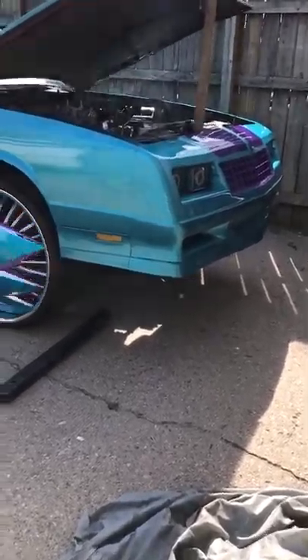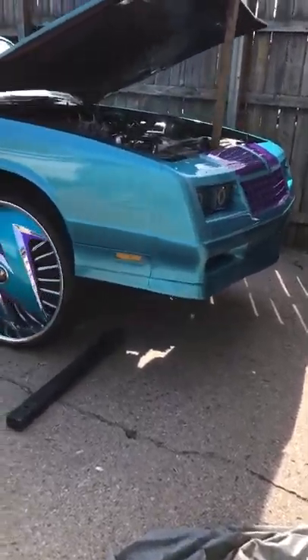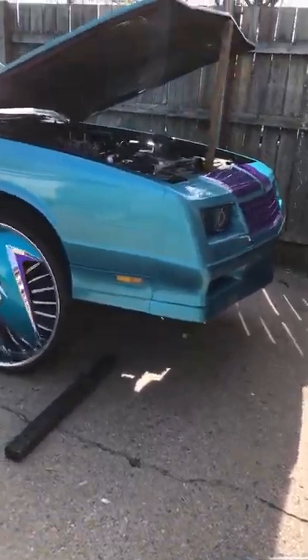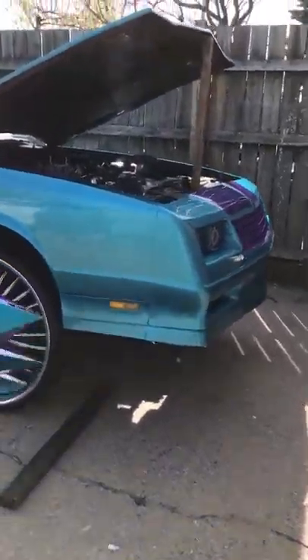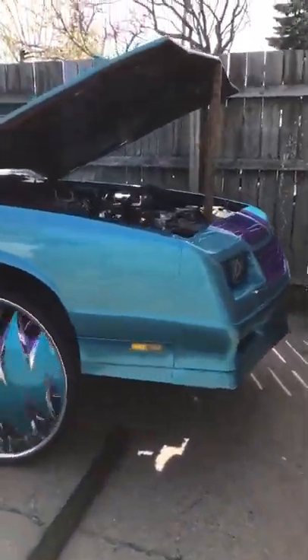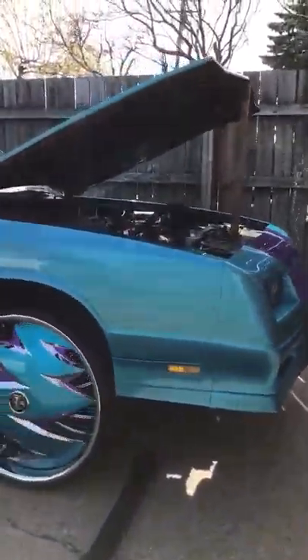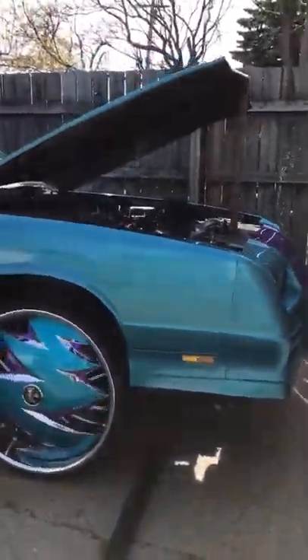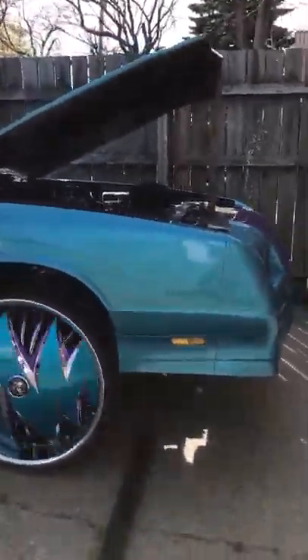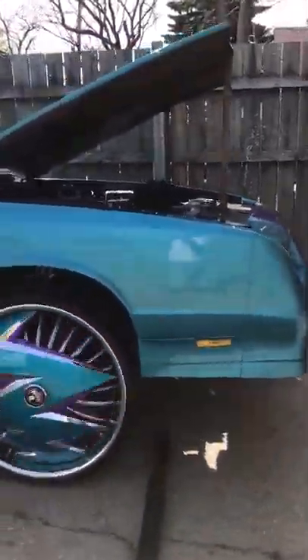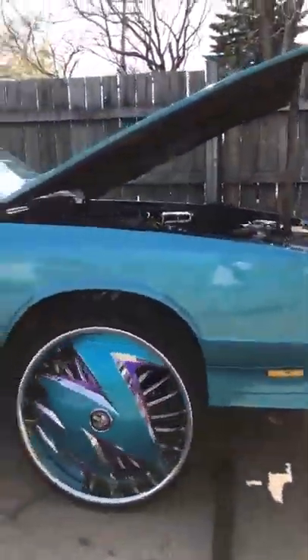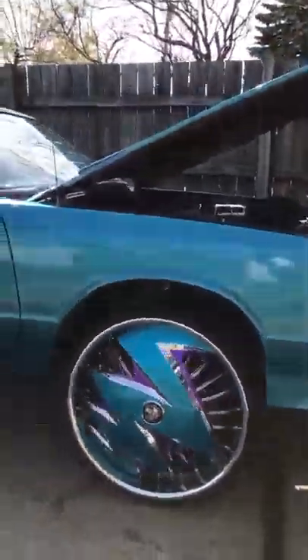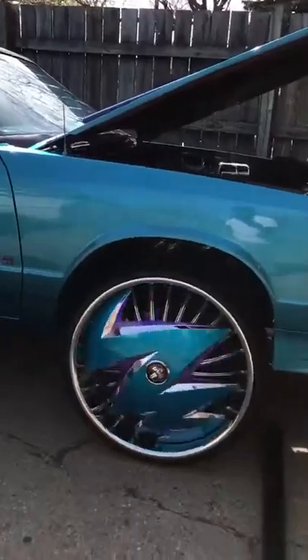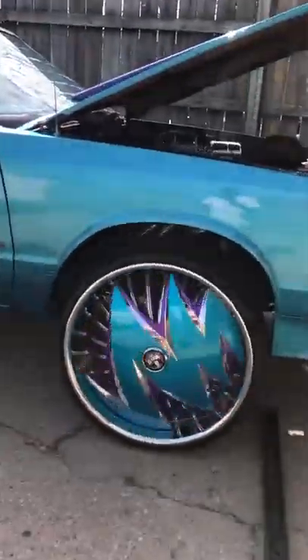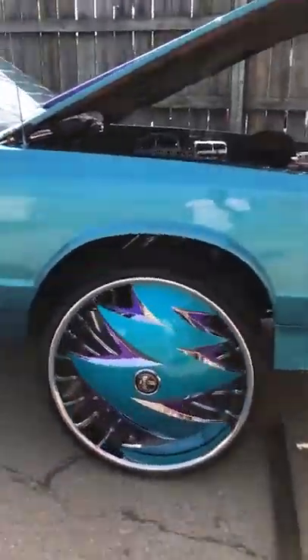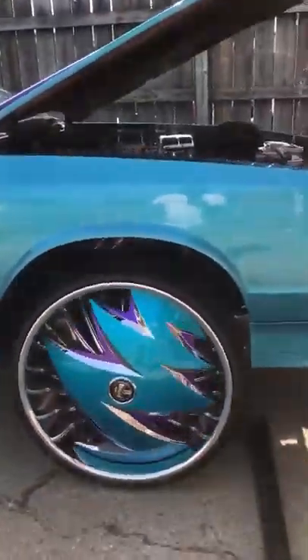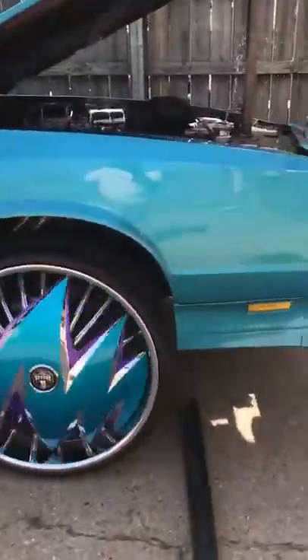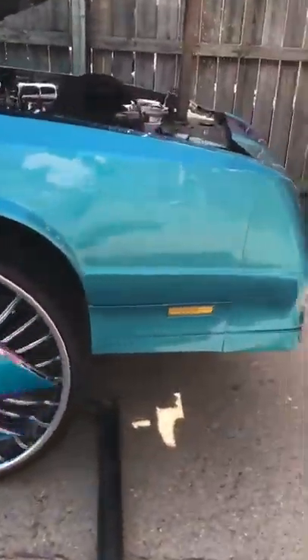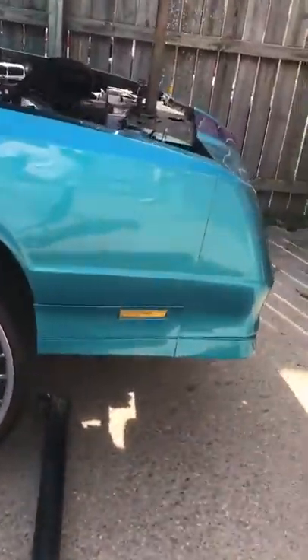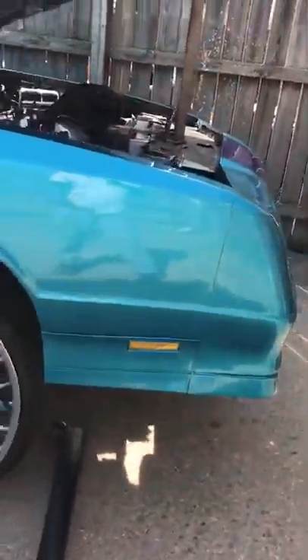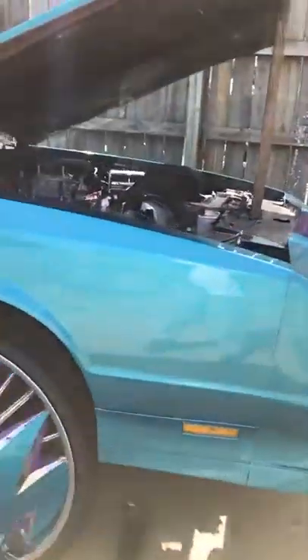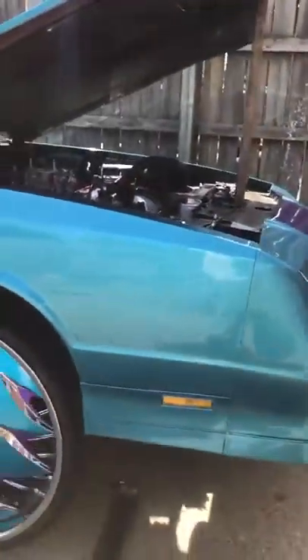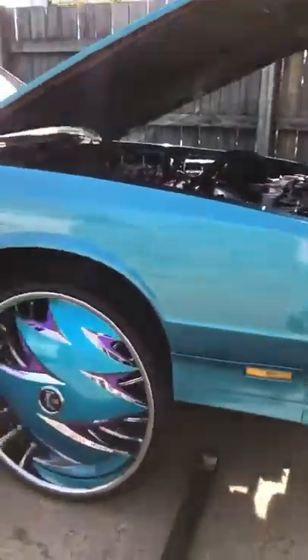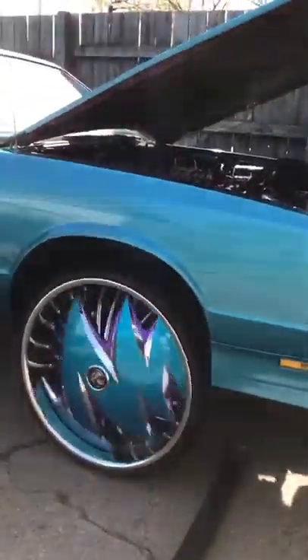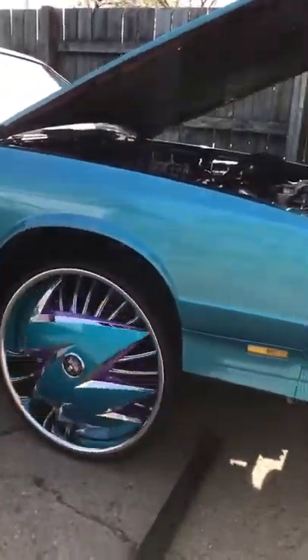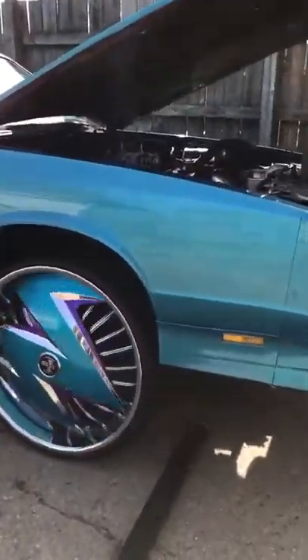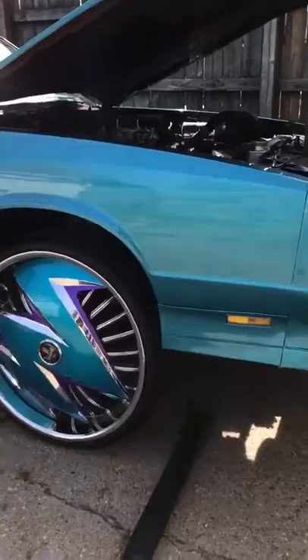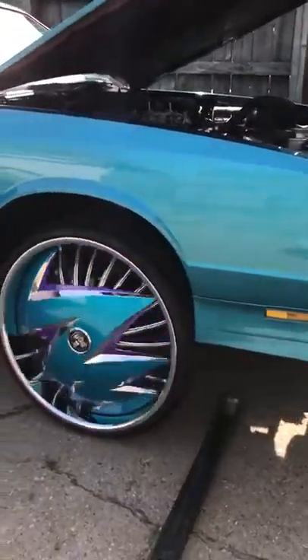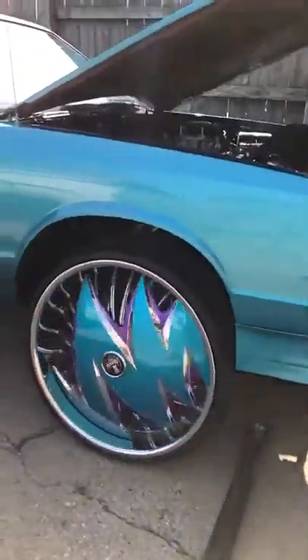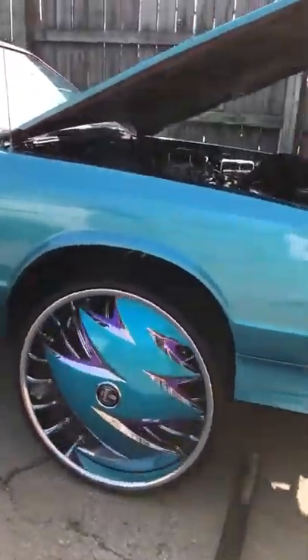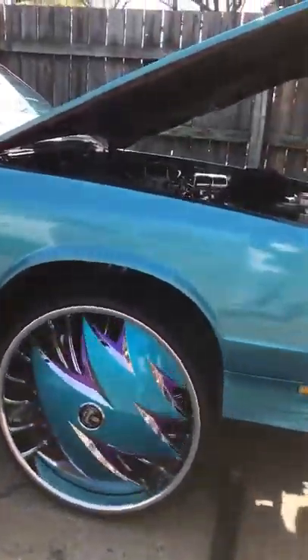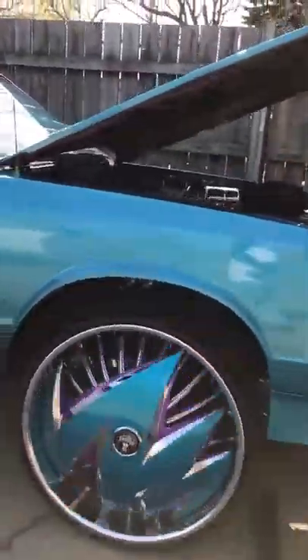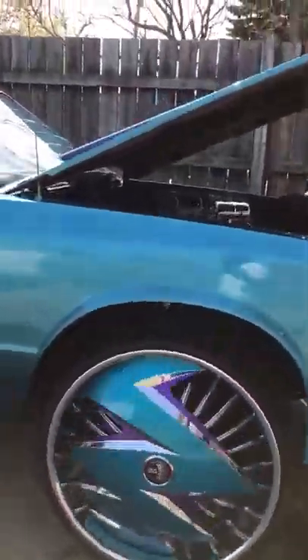What up though? Y'all a little quick walk around. This is 2017, April something. My '85 Monte Carlo SS.